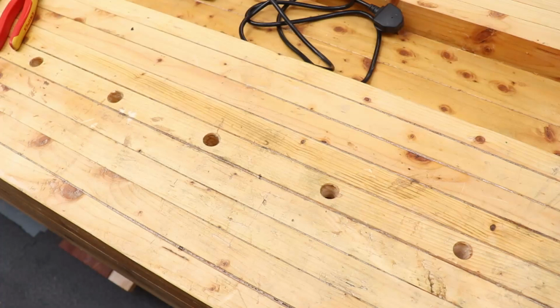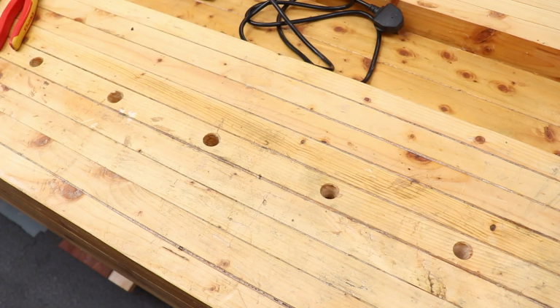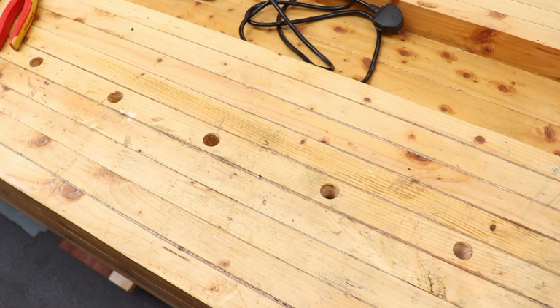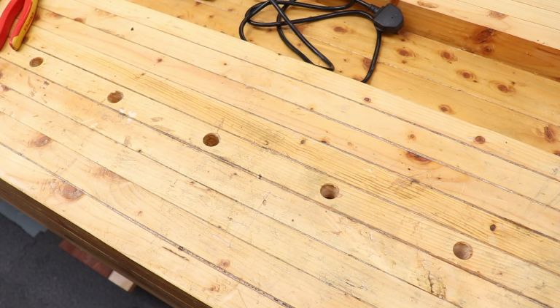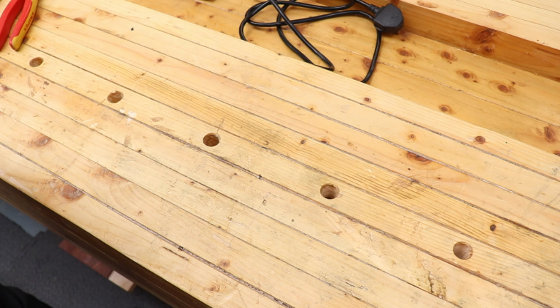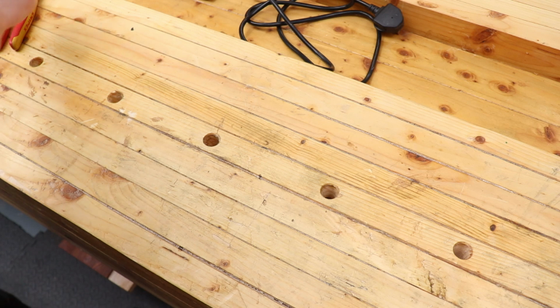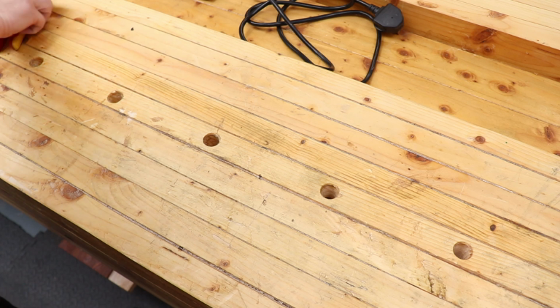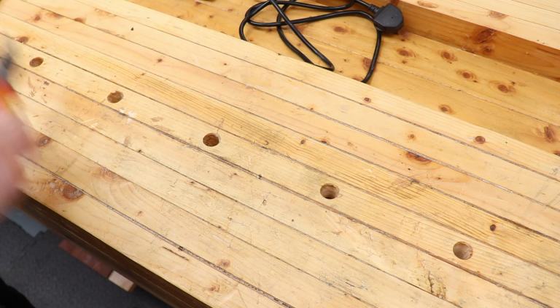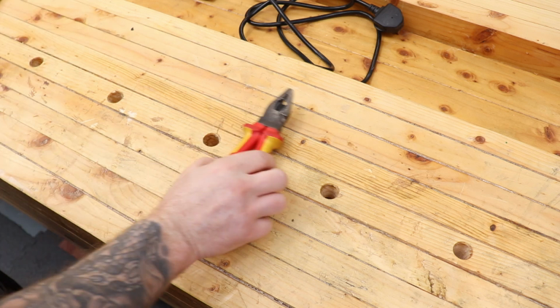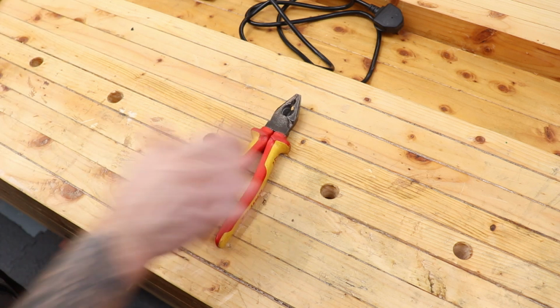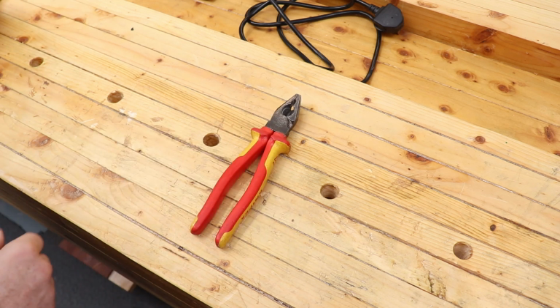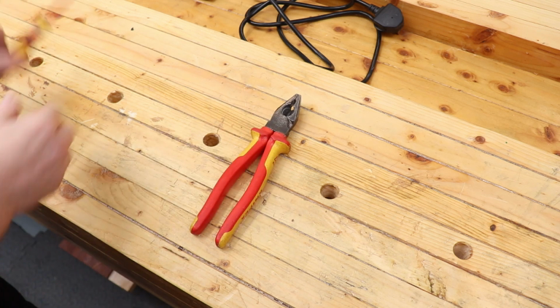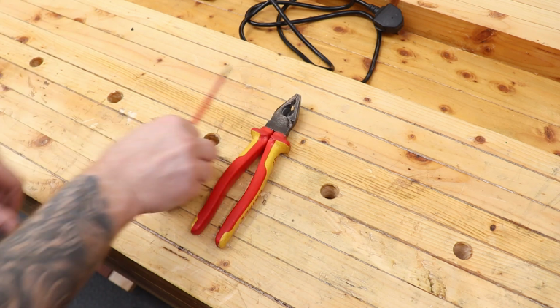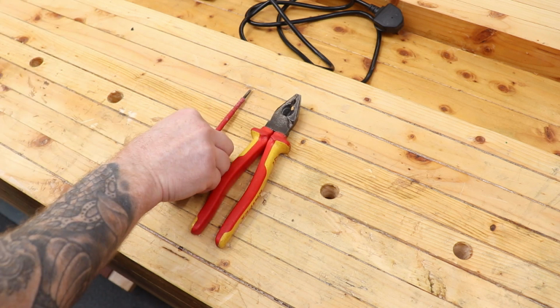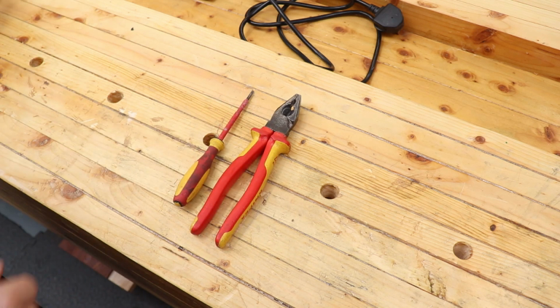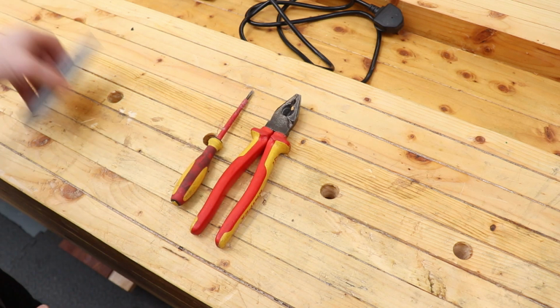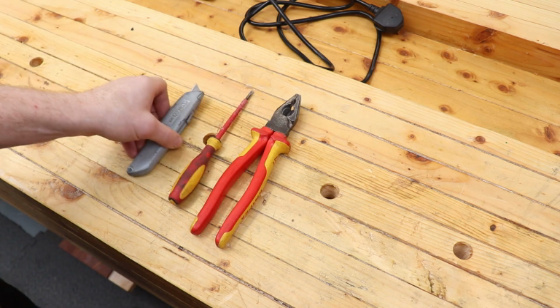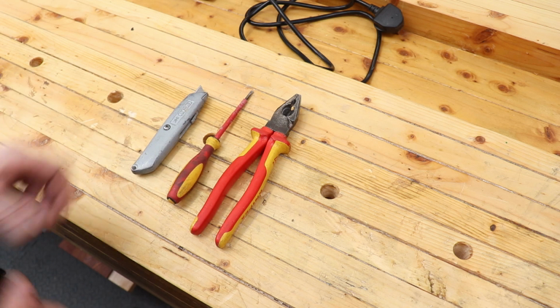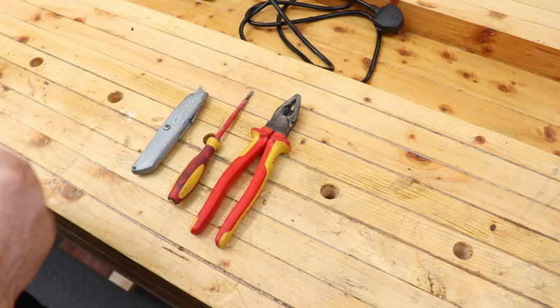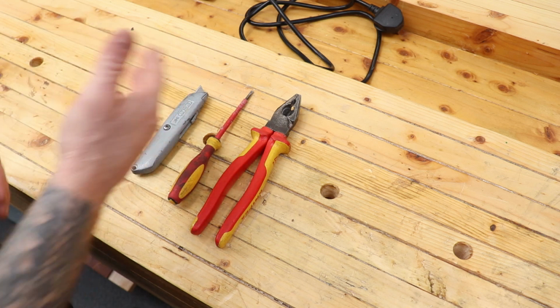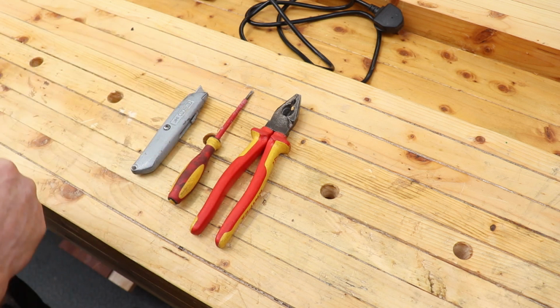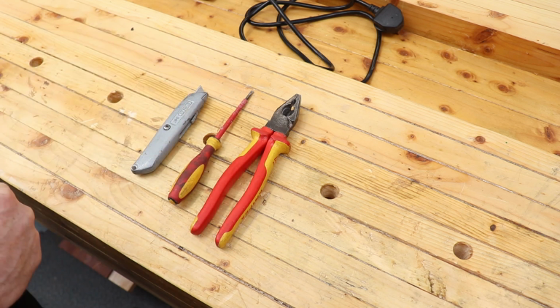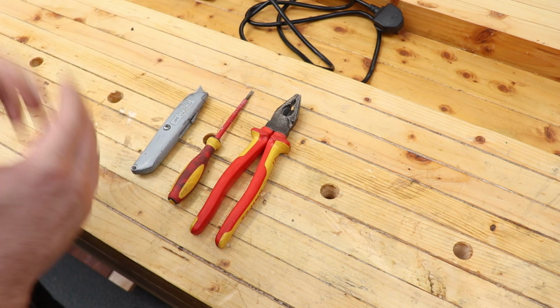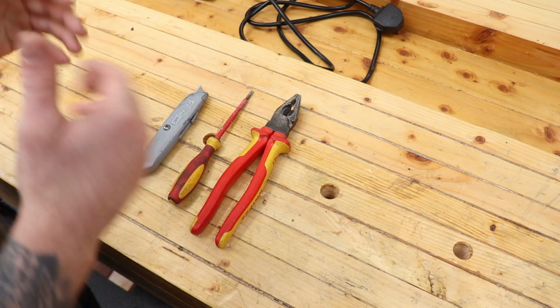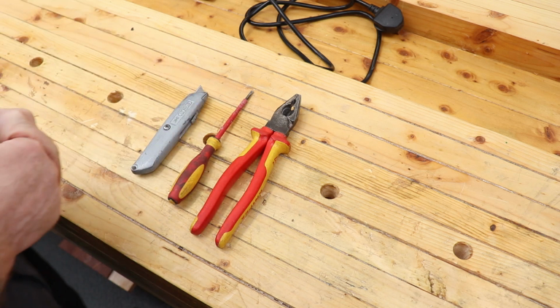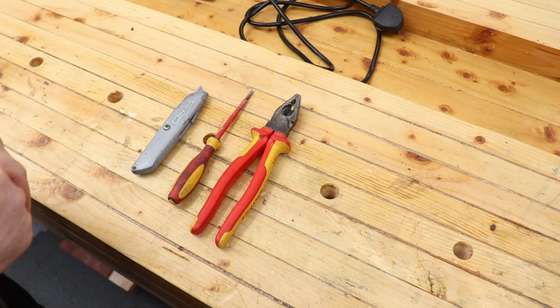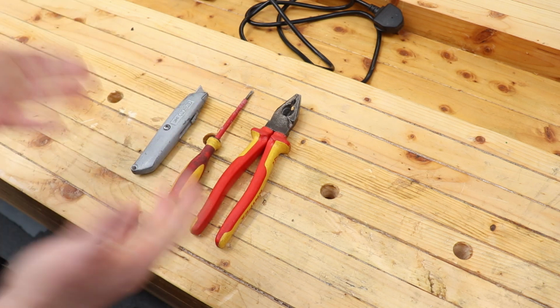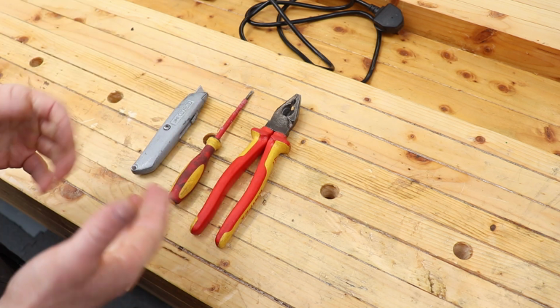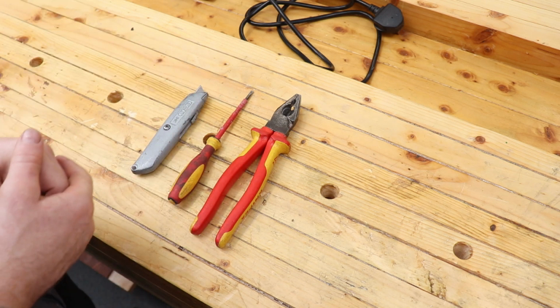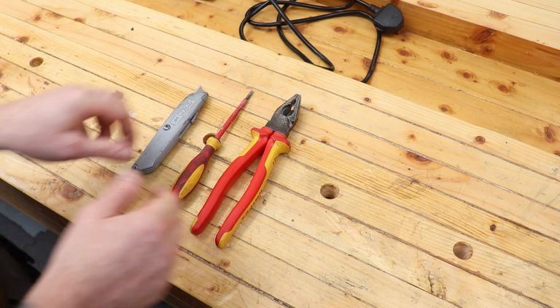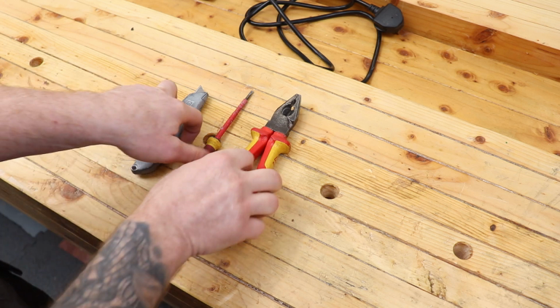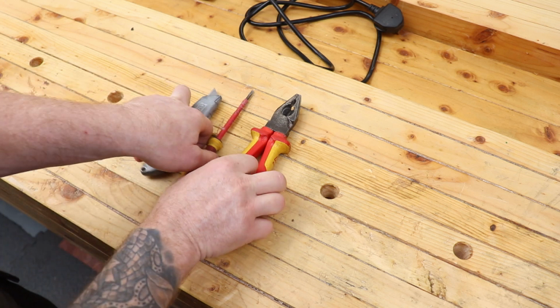The tools we are going to need are: a pliers, a flathead screwdriver, and a knife — a Stanley knife preferably if you have one, or a good sharp knife if you don't. Those are the three tools we will be using.